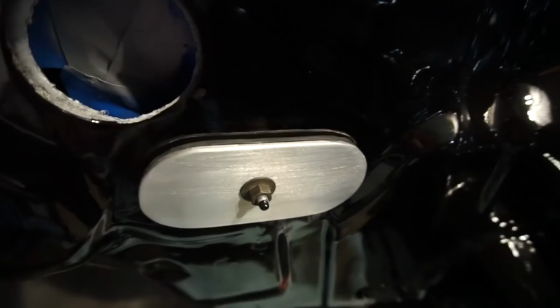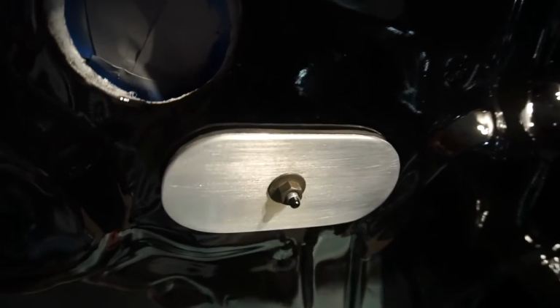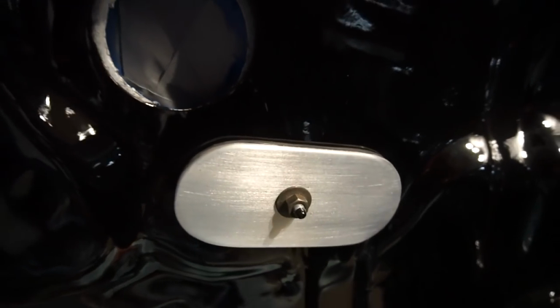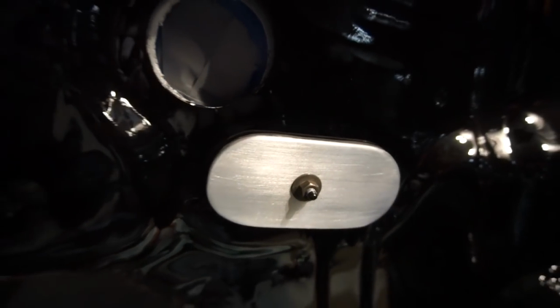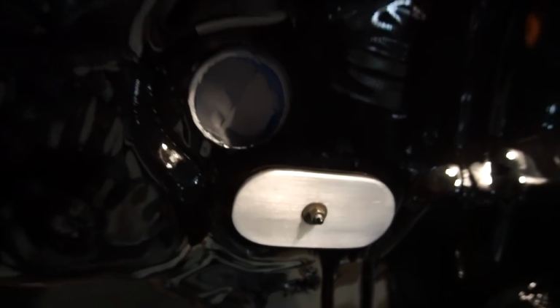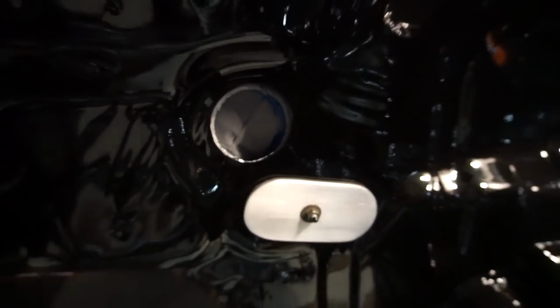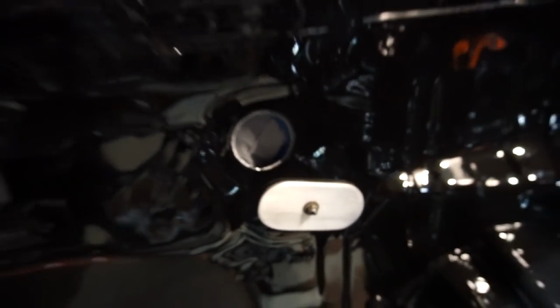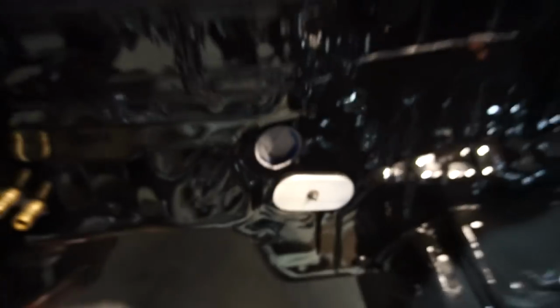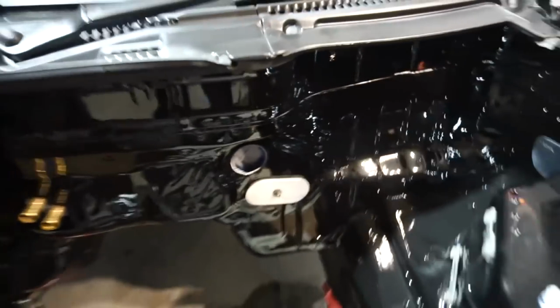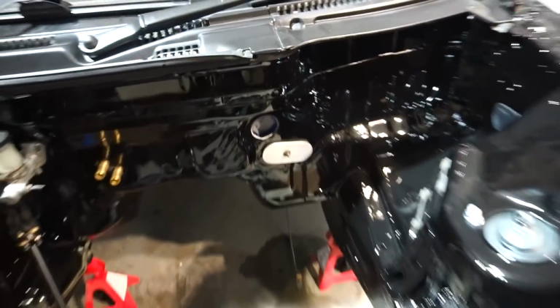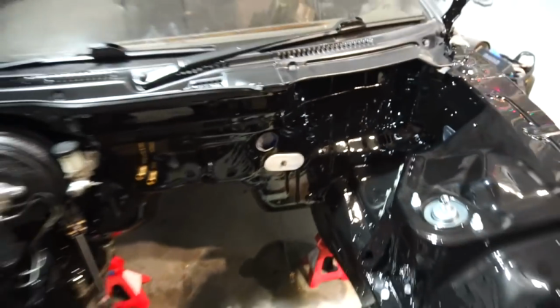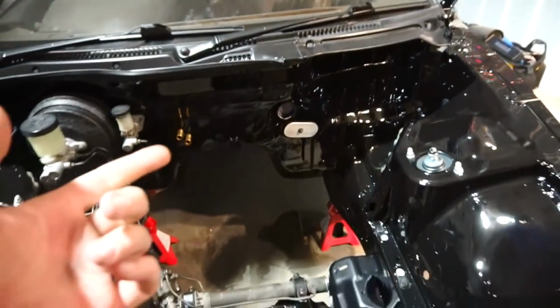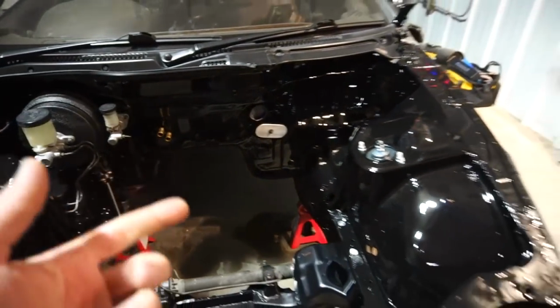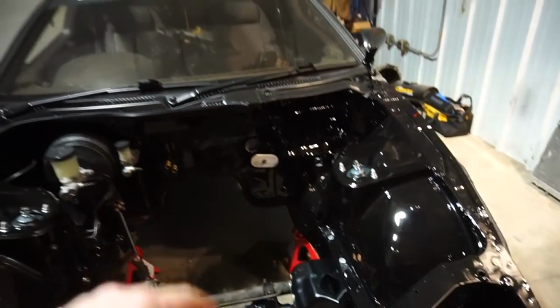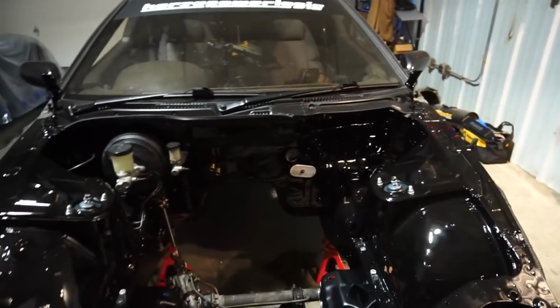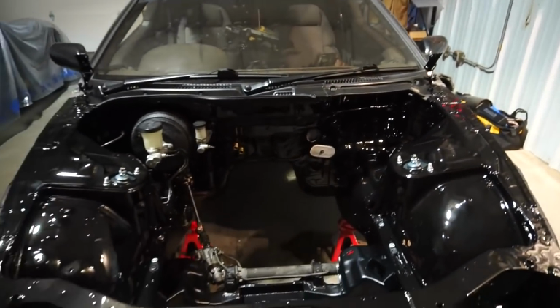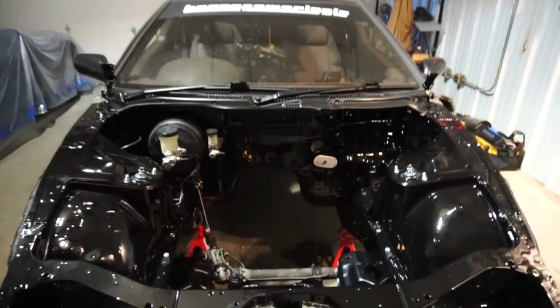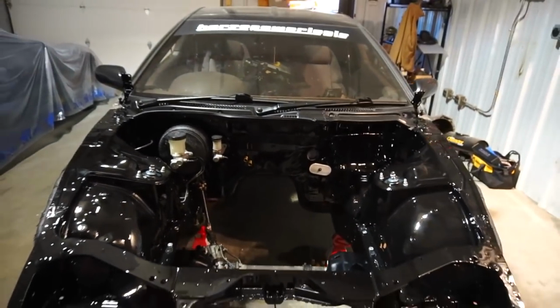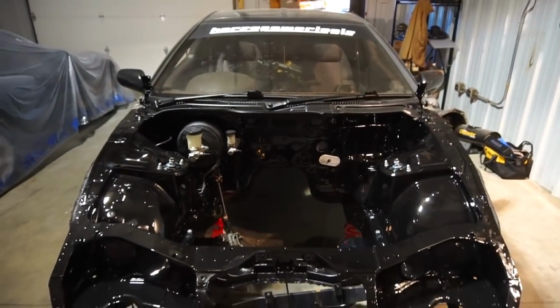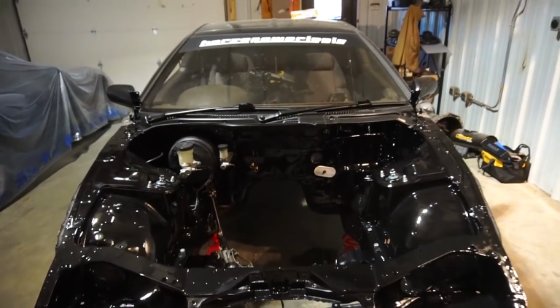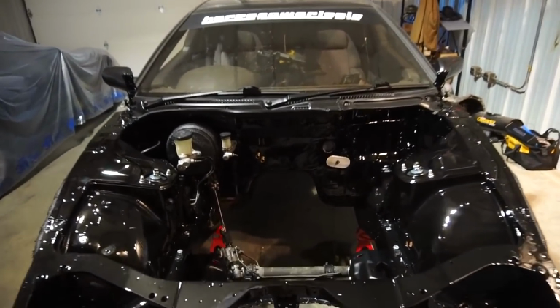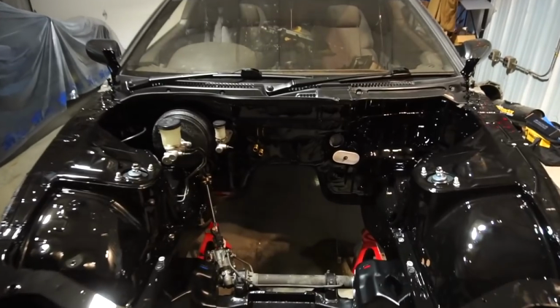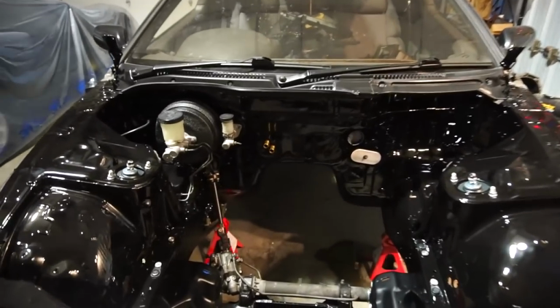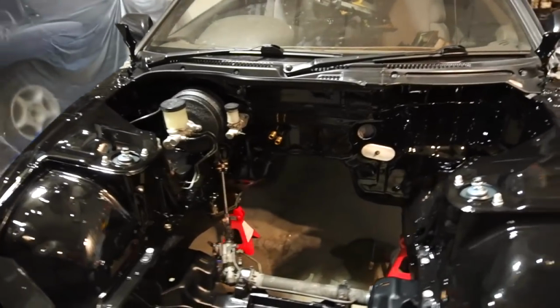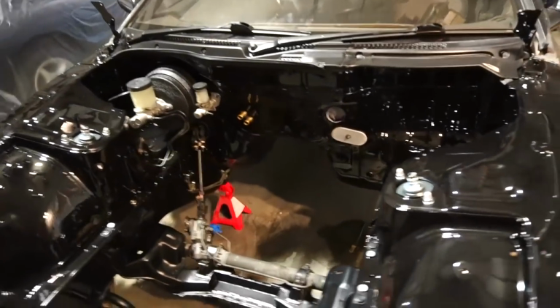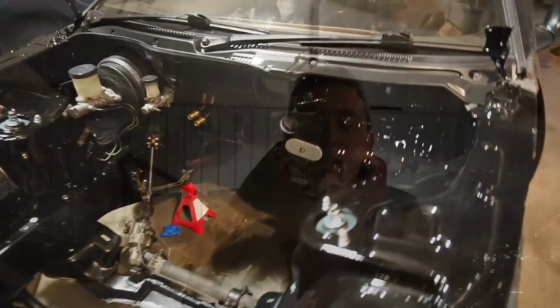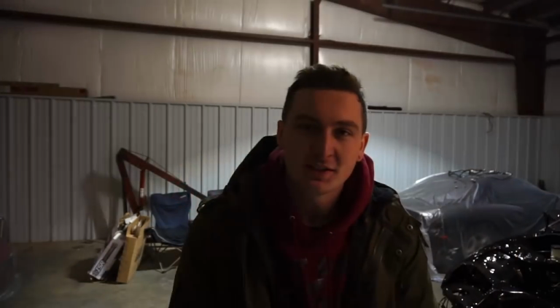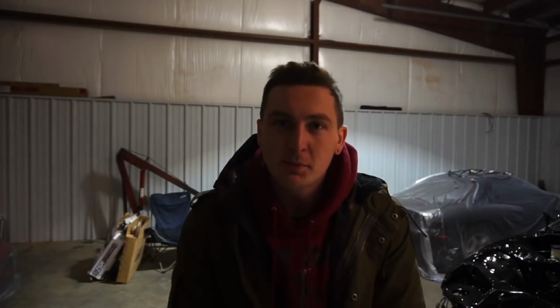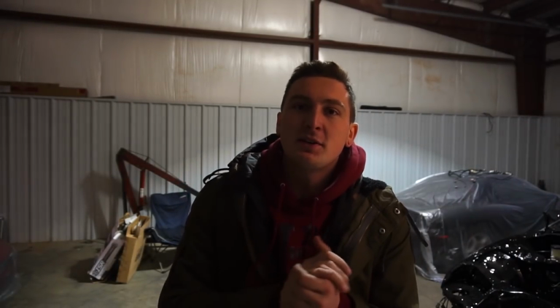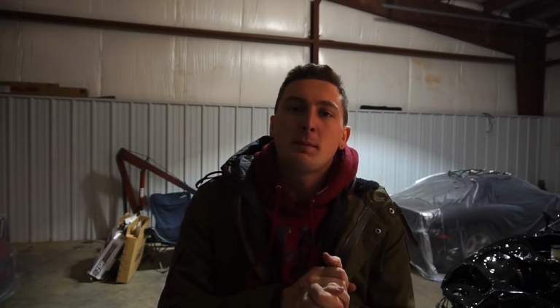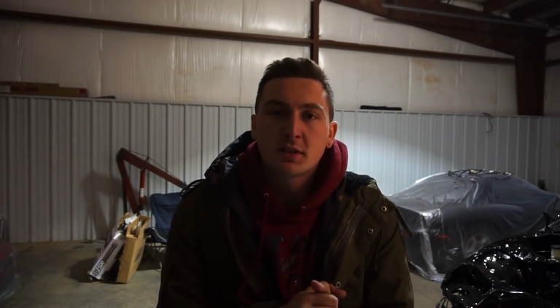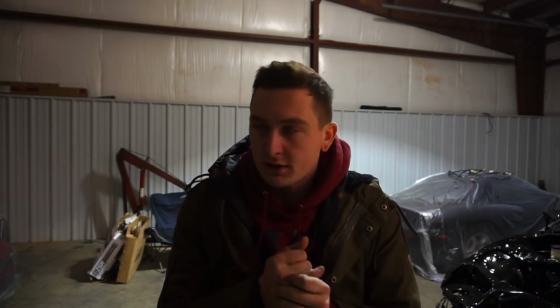I'm pretty happy with it — I like the brushed aluminum, it looks pretty classy. I might color match it because it sticks out a lot, but when the engine's in I don't think you'll see it too much.